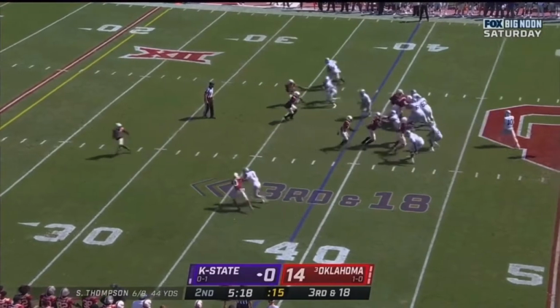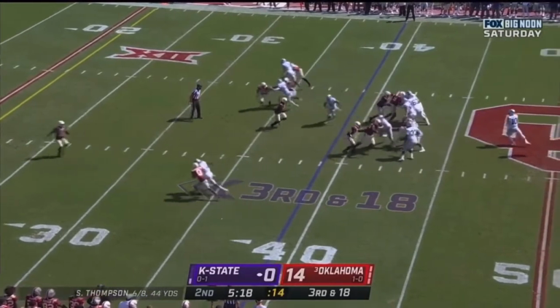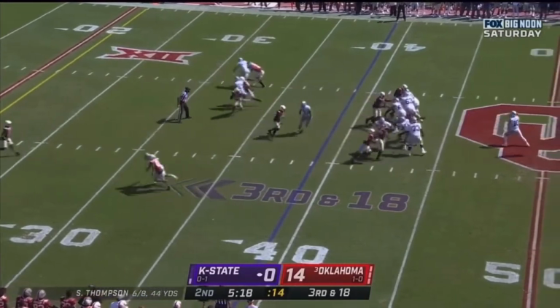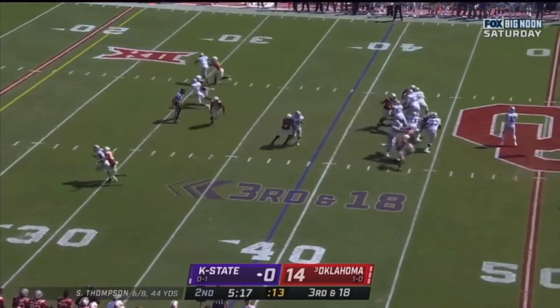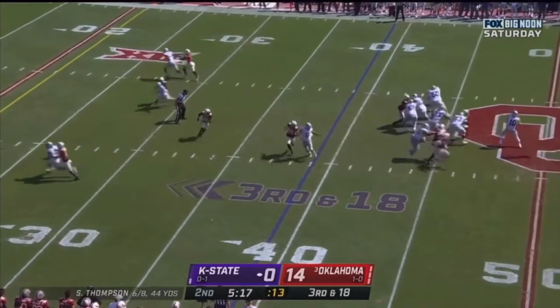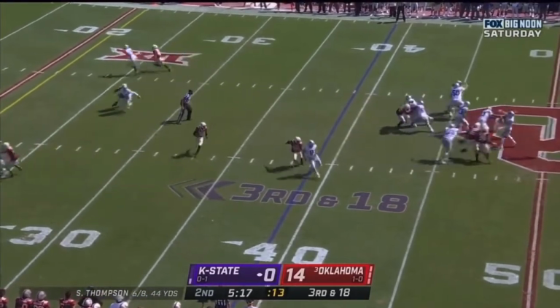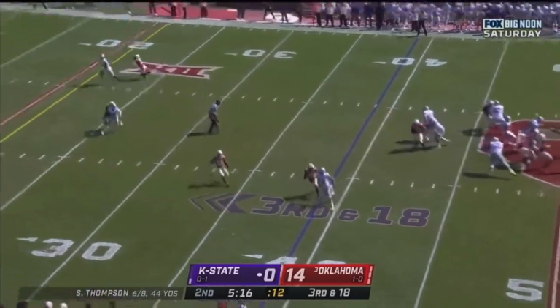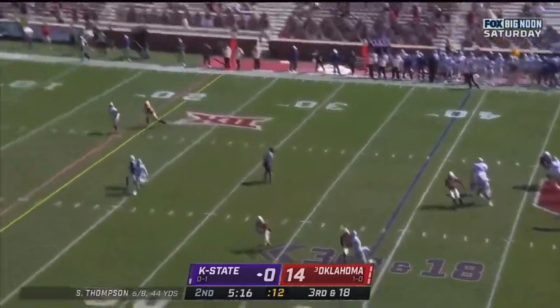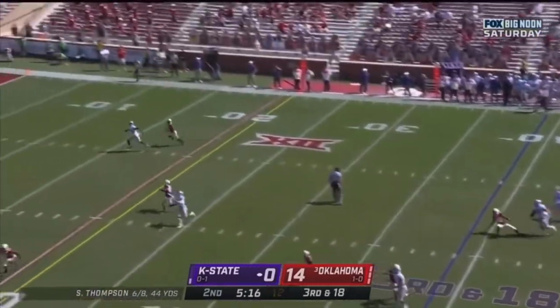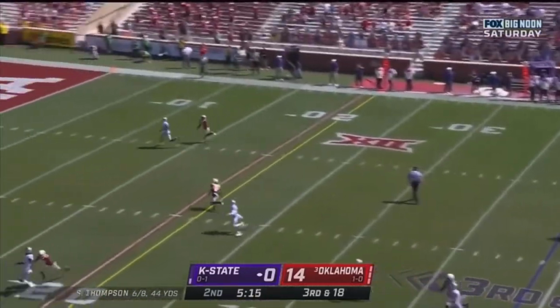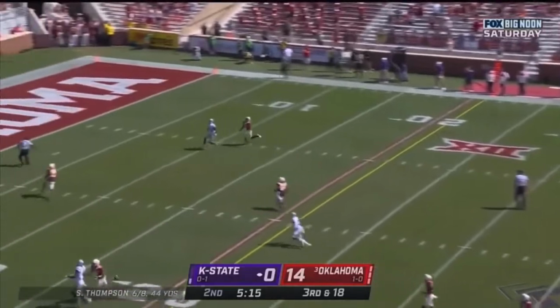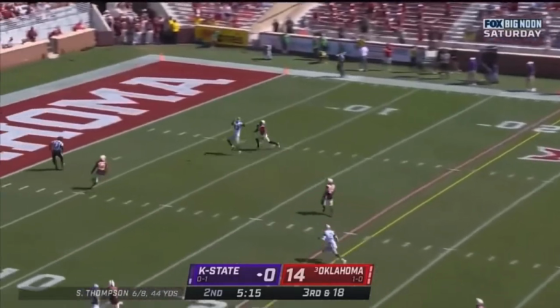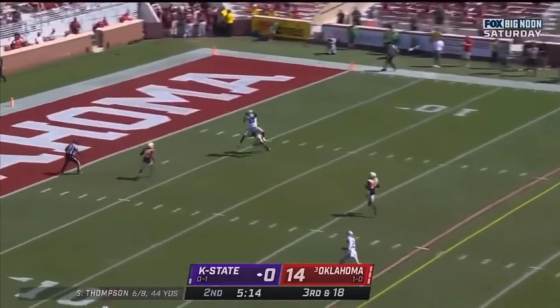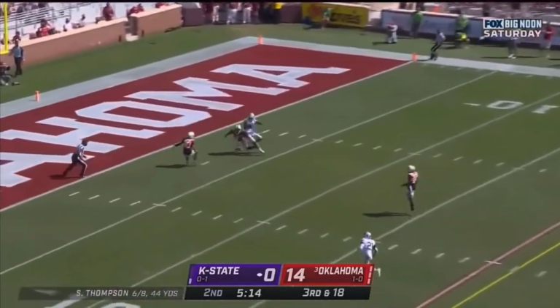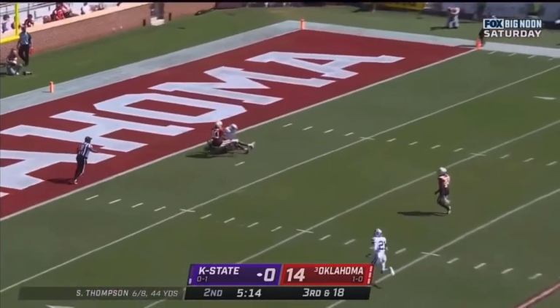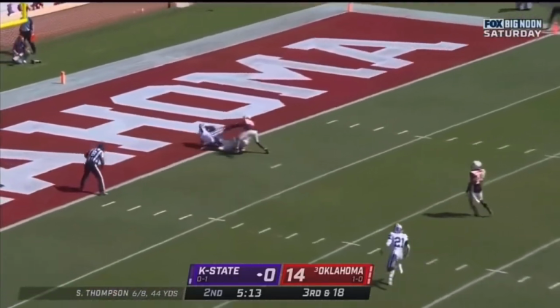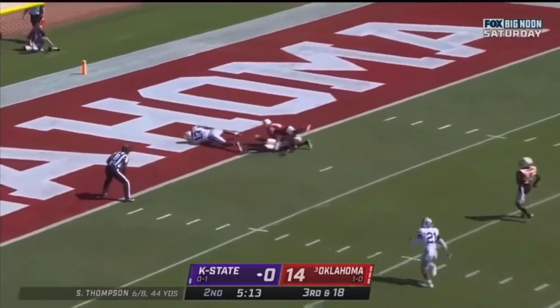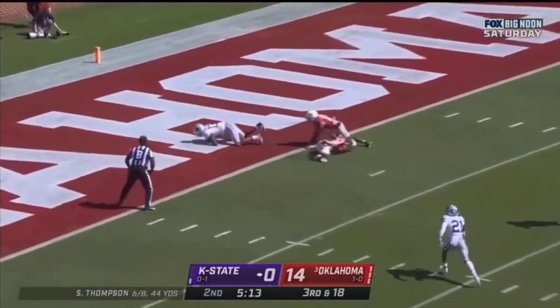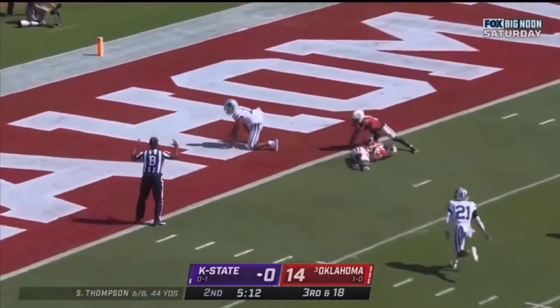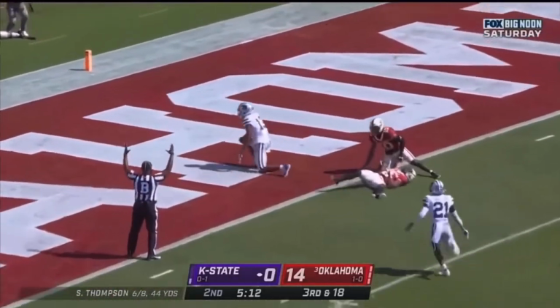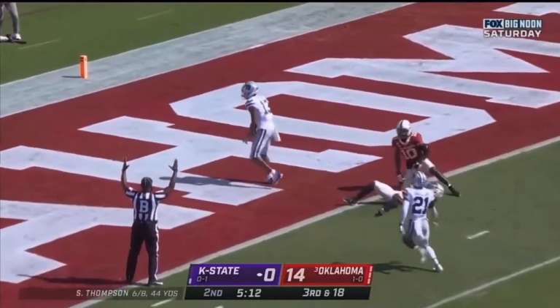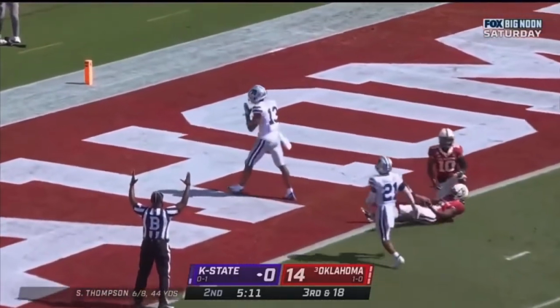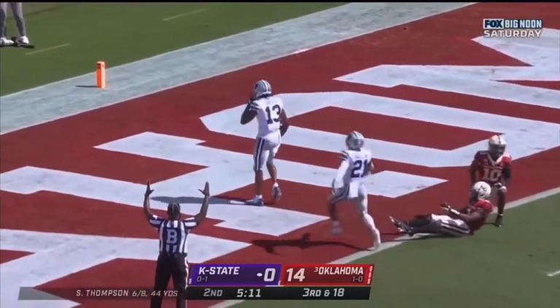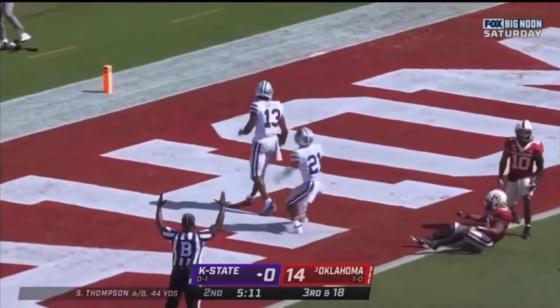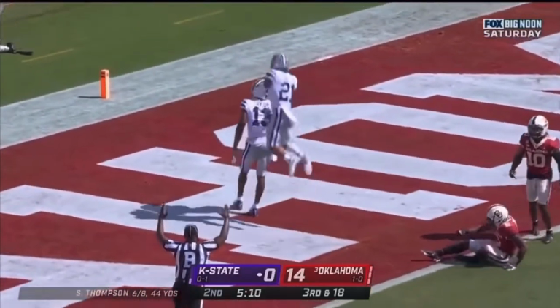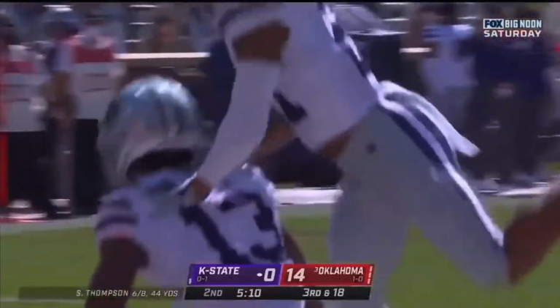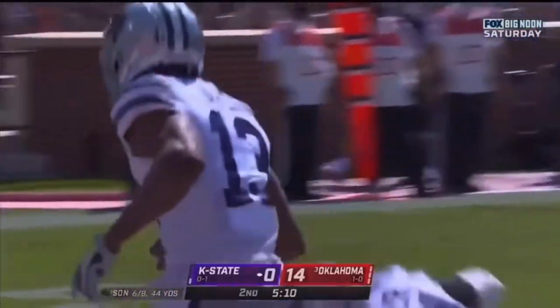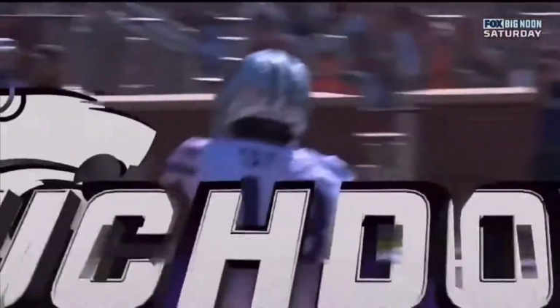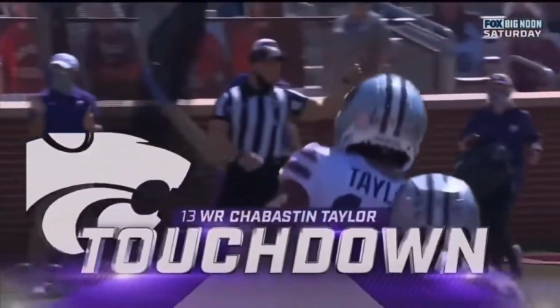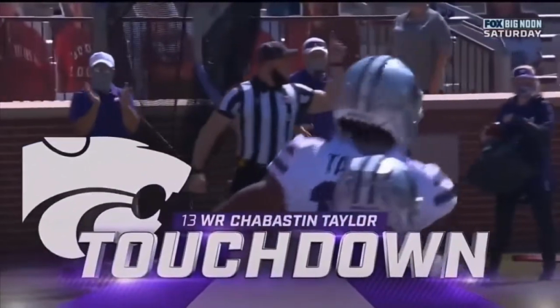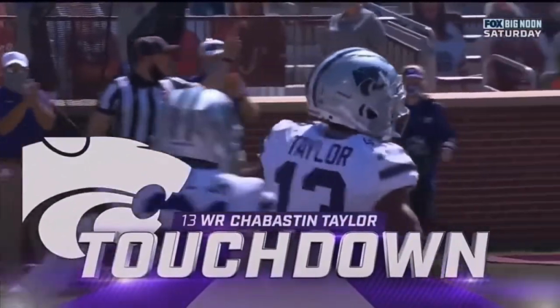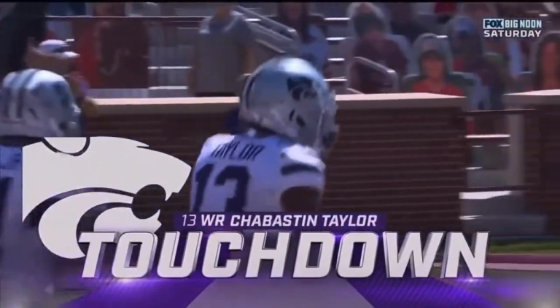Here's Thompson. Delivers a deep ball to the receiver — caught! Touchdown, Kansas State. Jabaston Taylor.